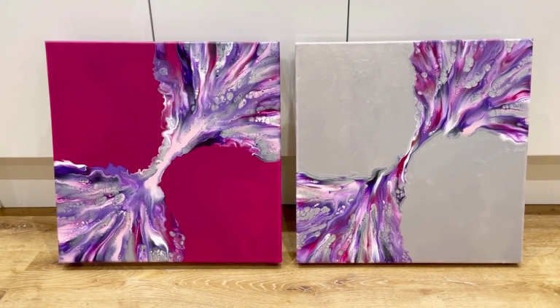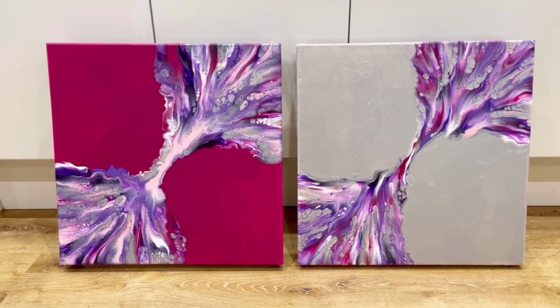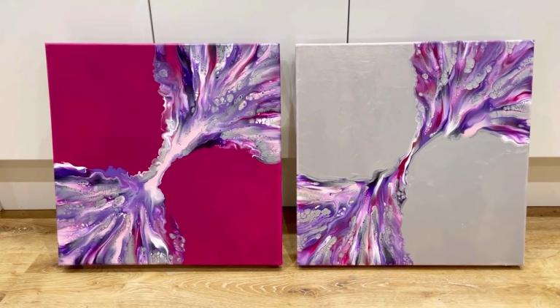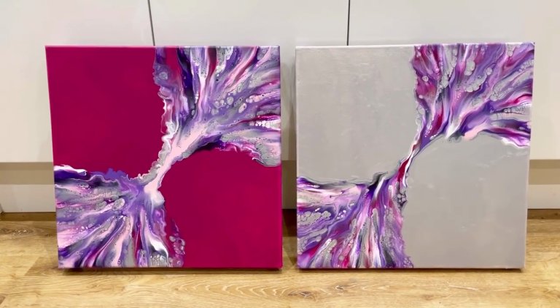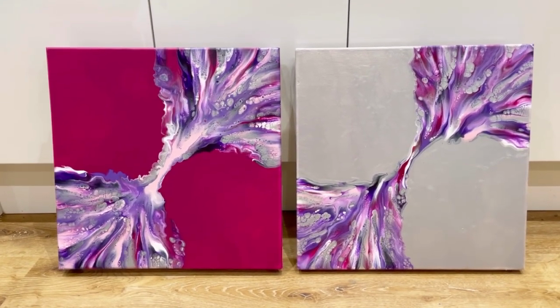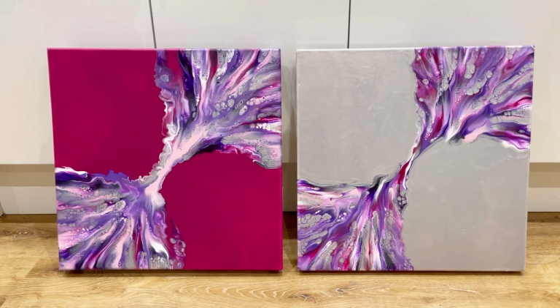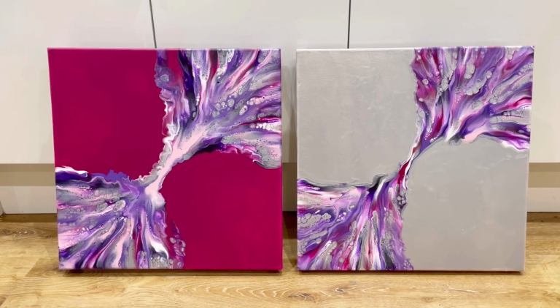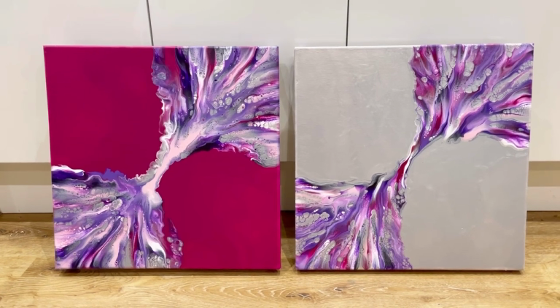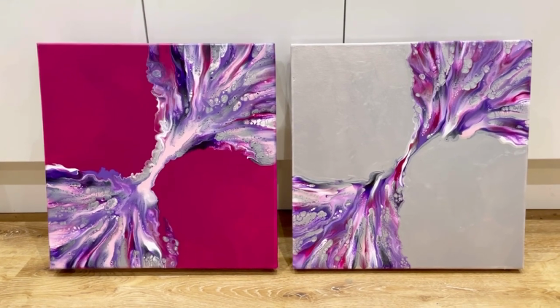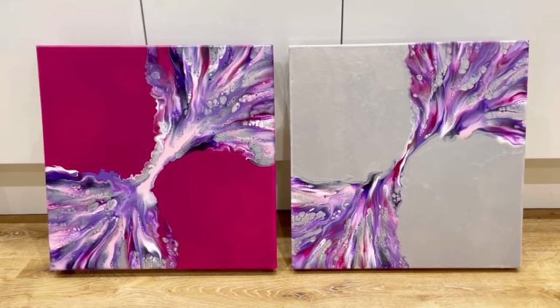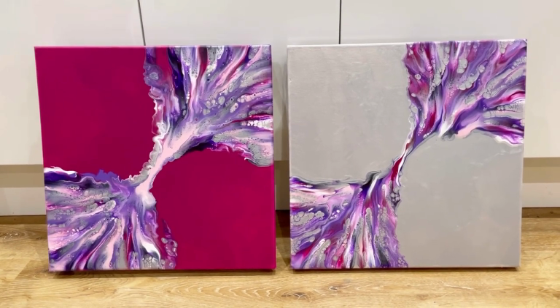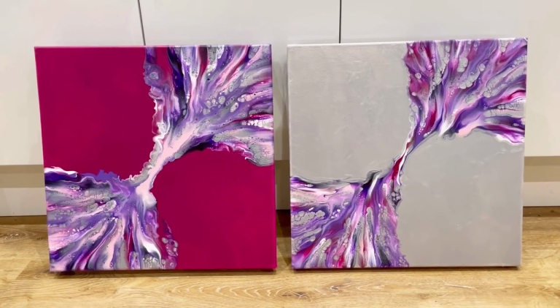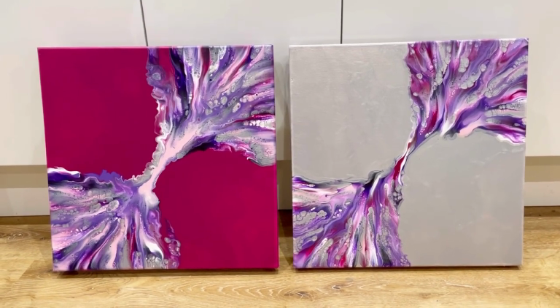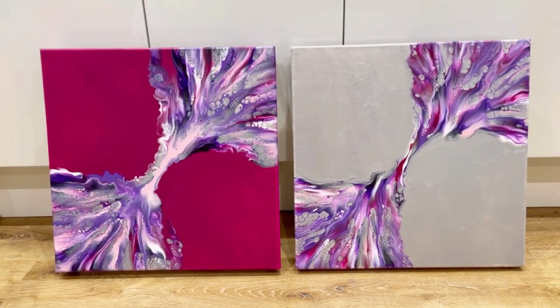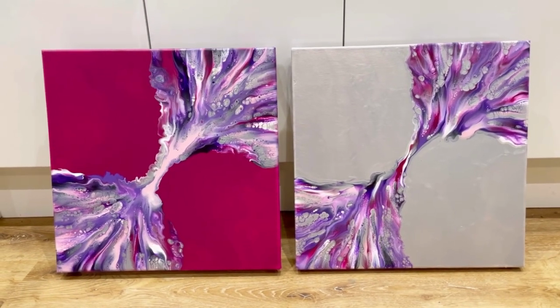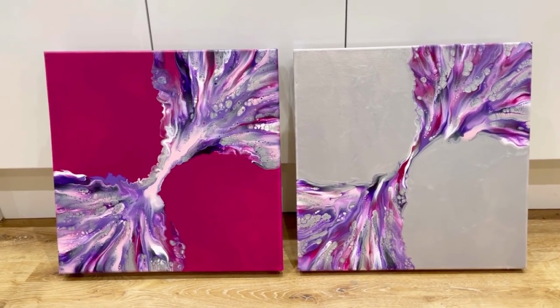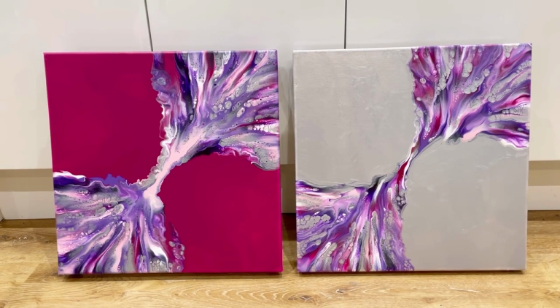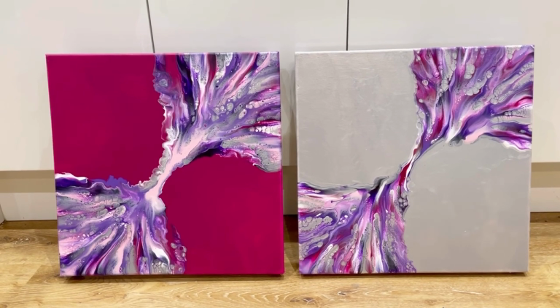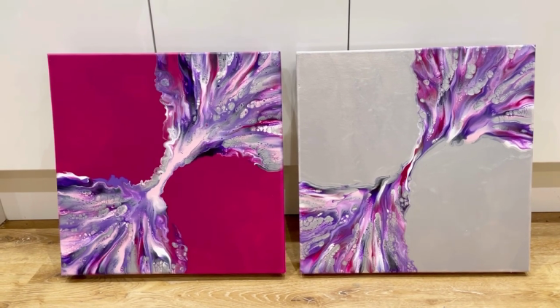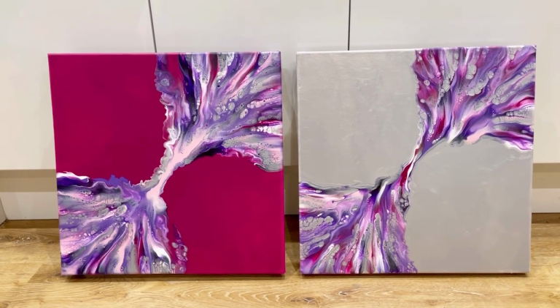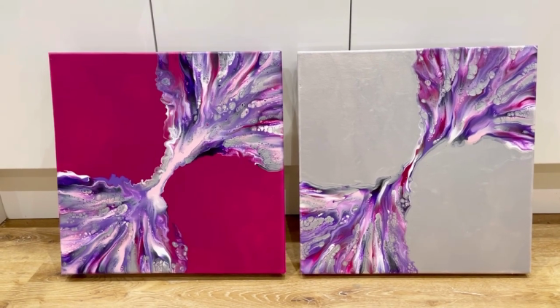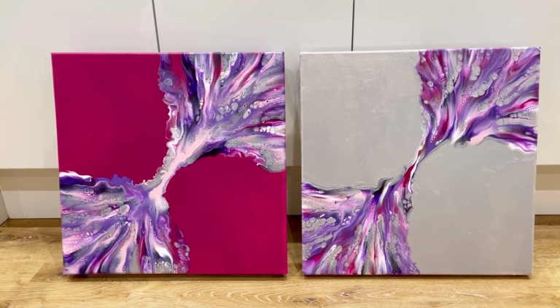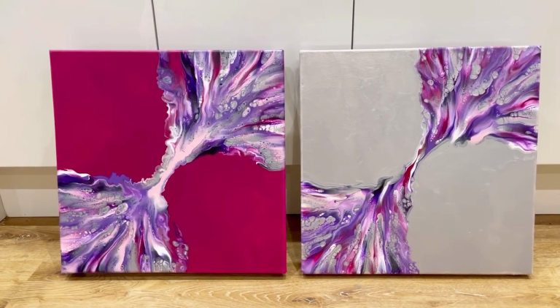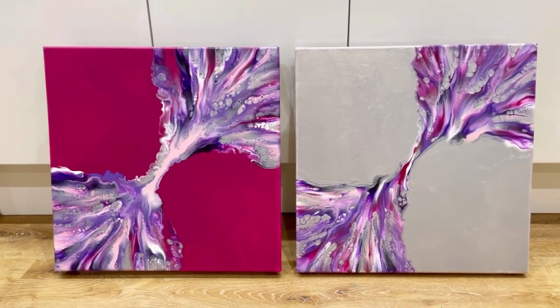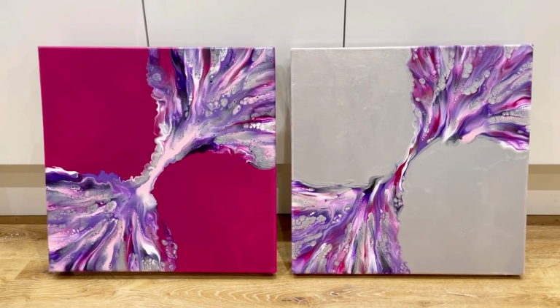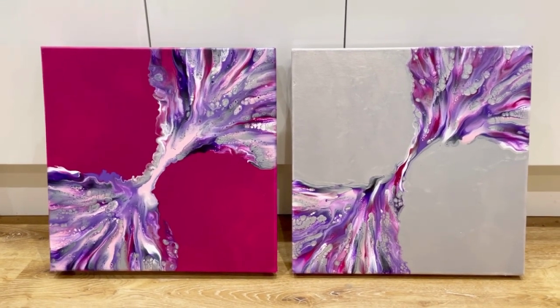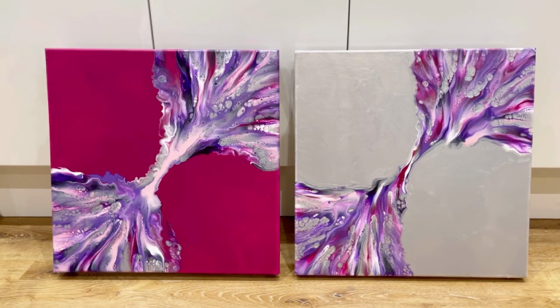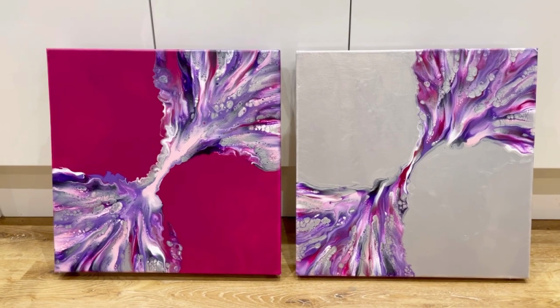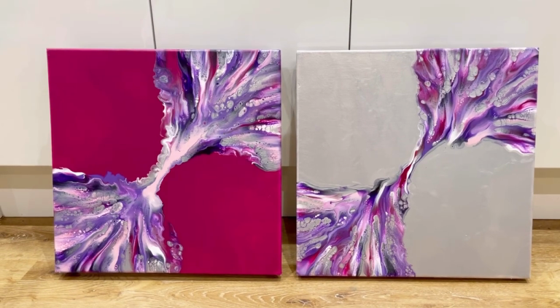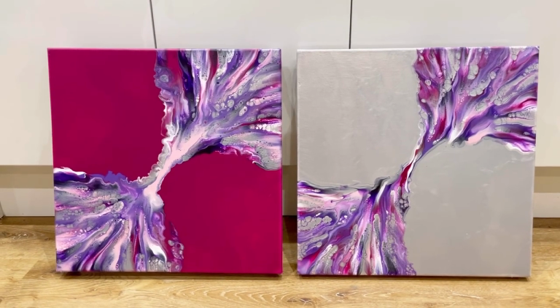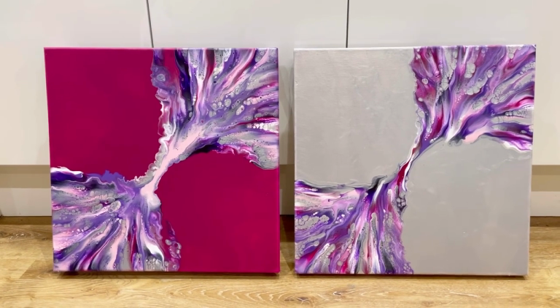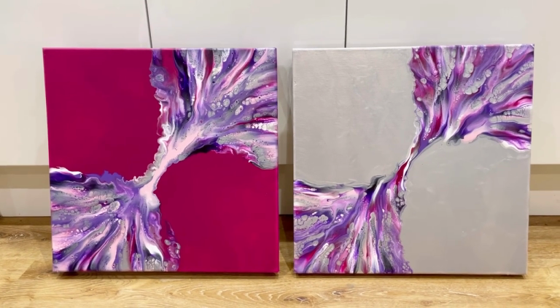Let me know what you think — should I do more or just leave it as the two? Thank you so much for watching. If you do like the paintings, please hit the thumbs up button. Great, thanks so much for watching — take care, bye!